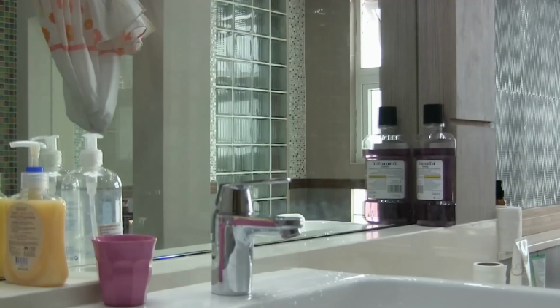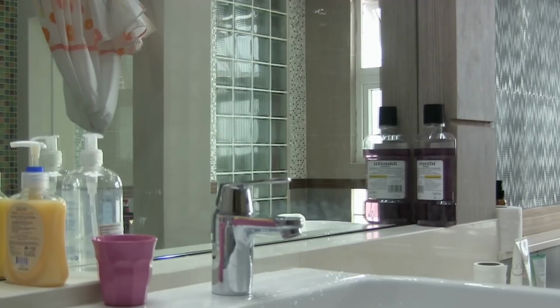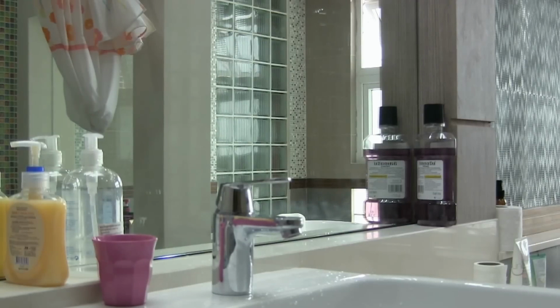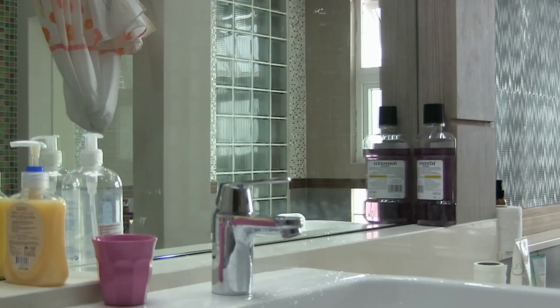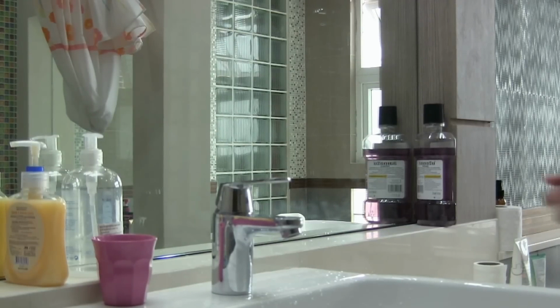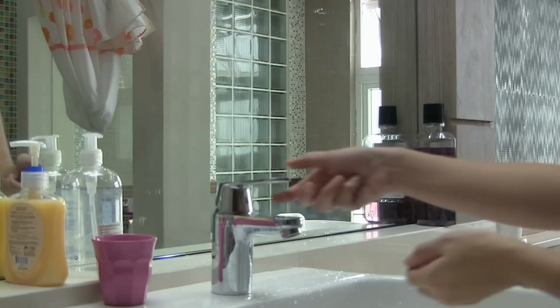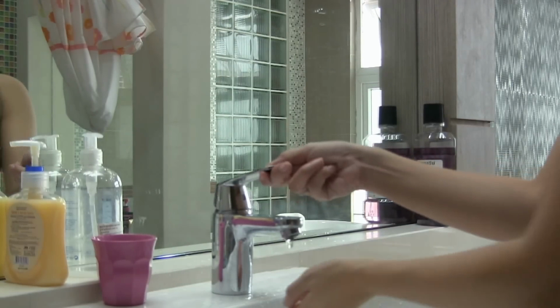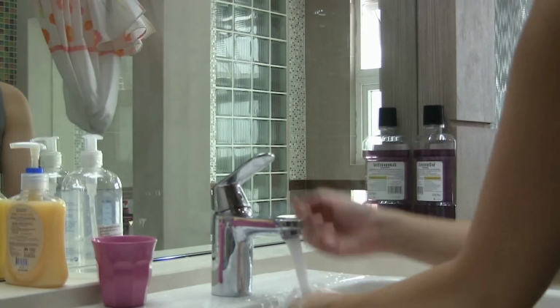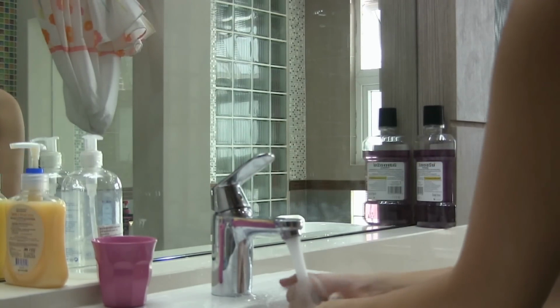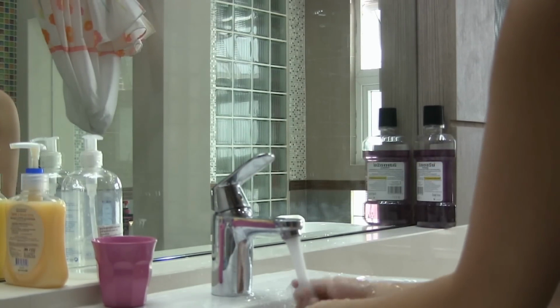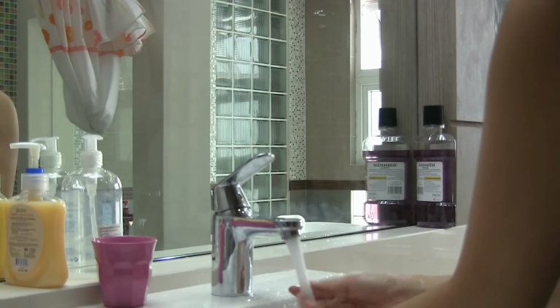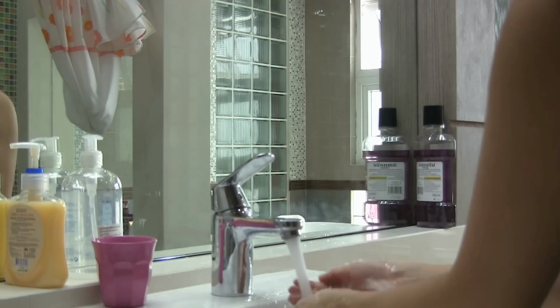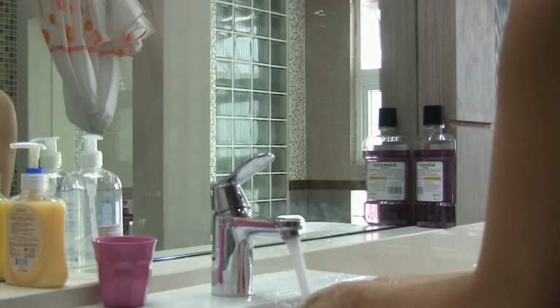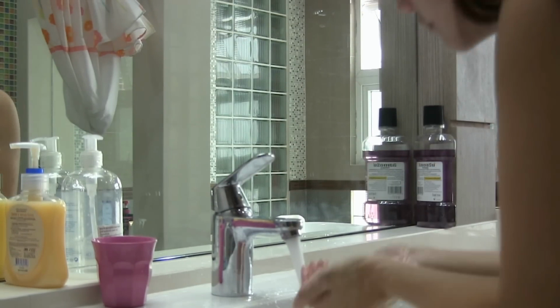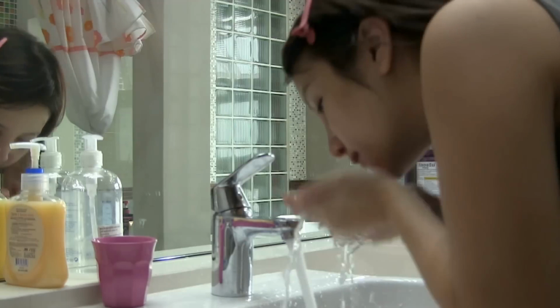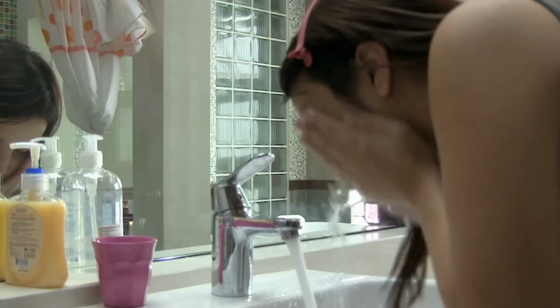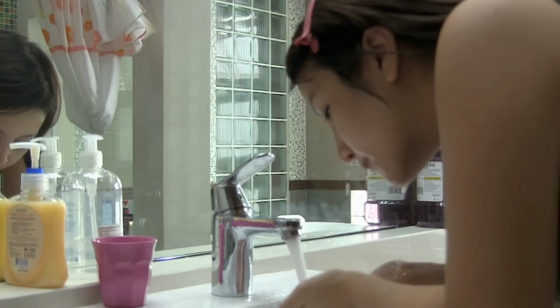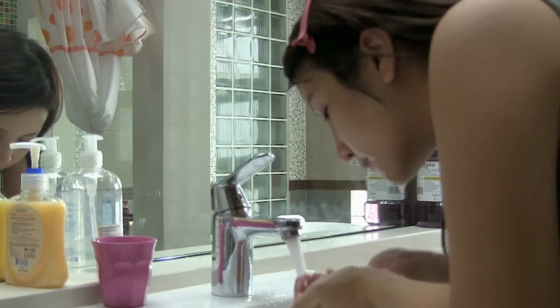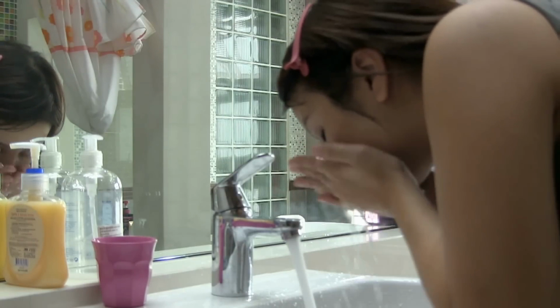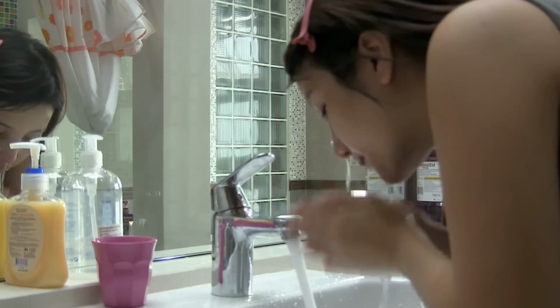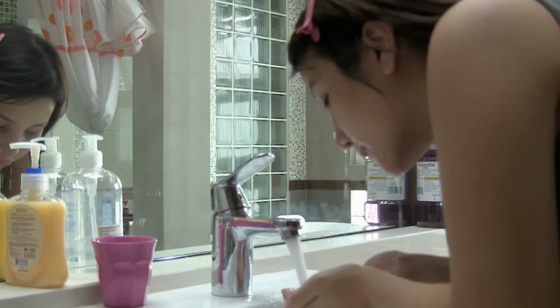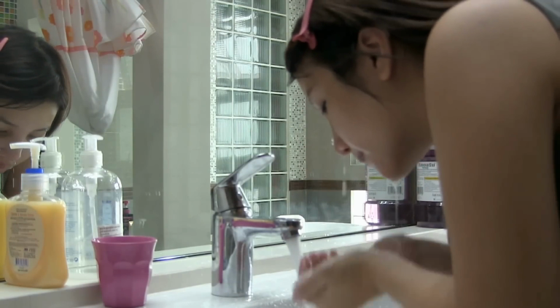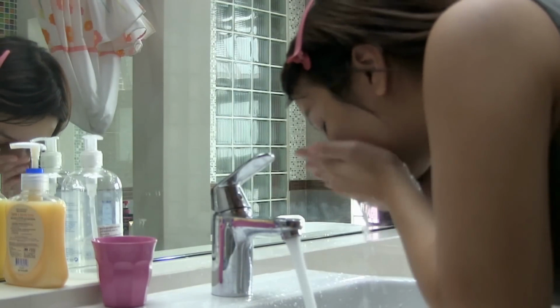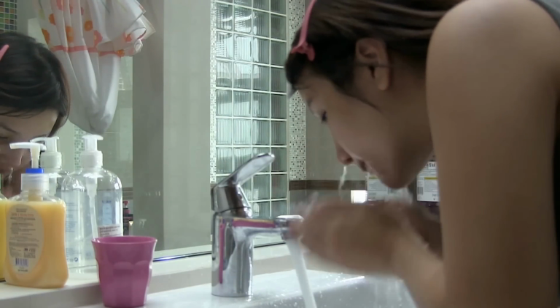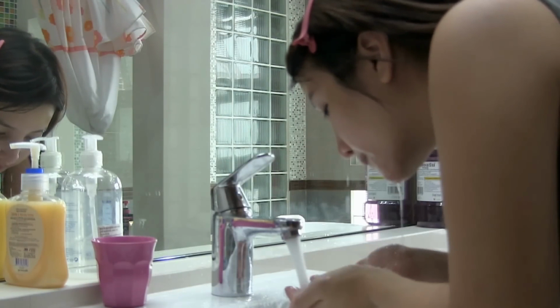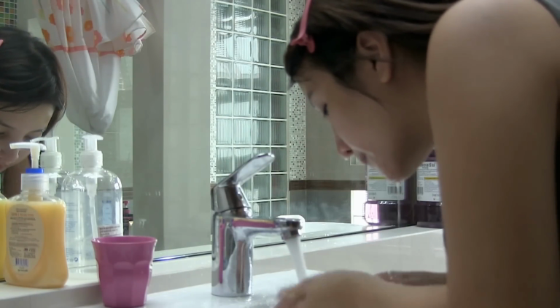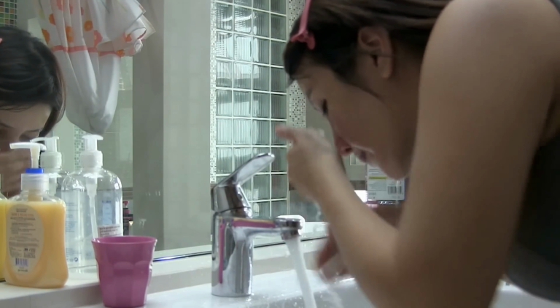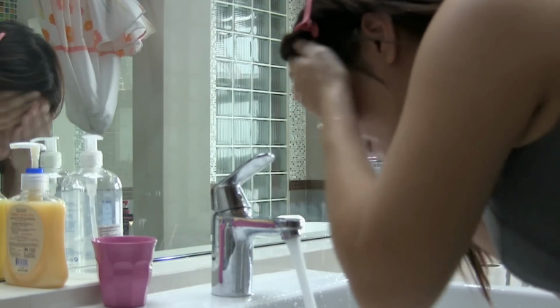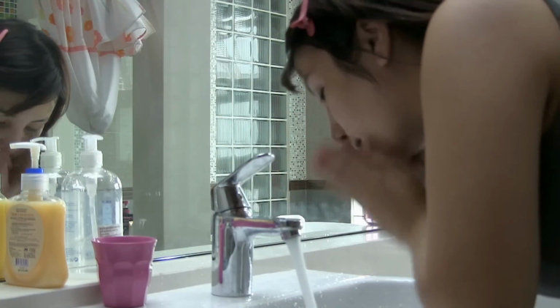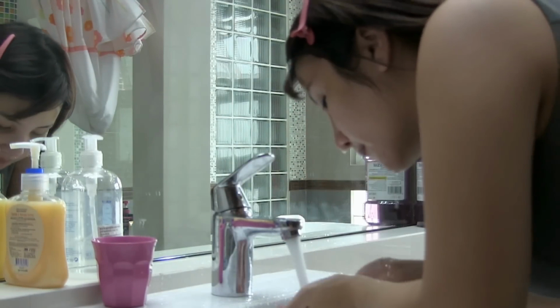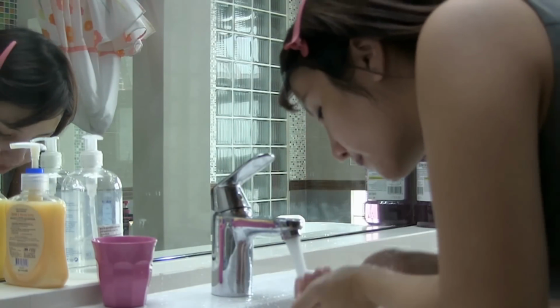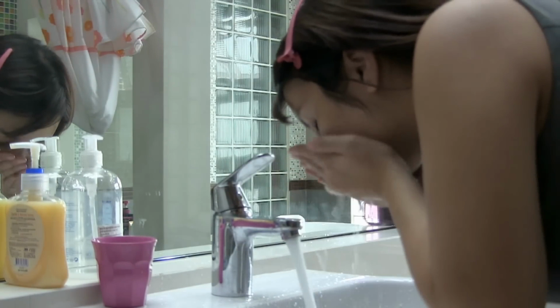Now, wash it off with cold water. Warm or hot water opens your pores, so use cold water to cleanse your face daily.